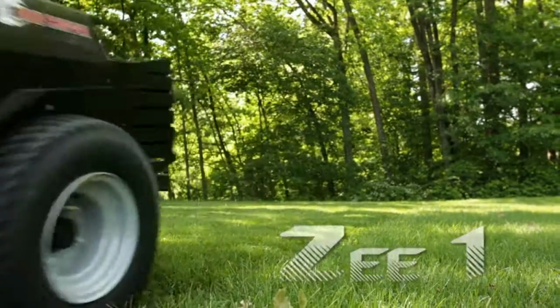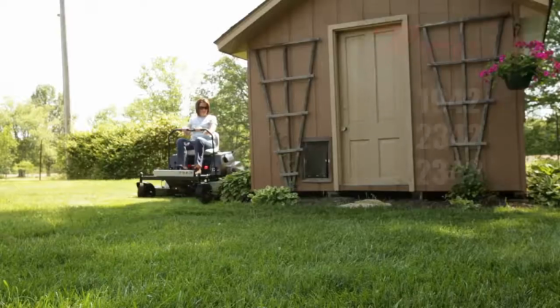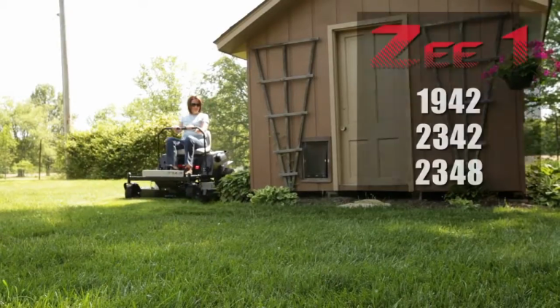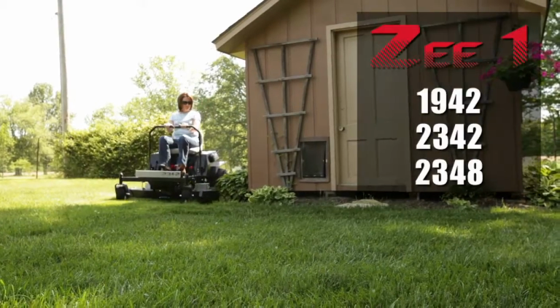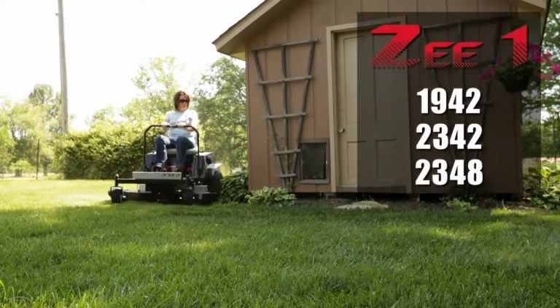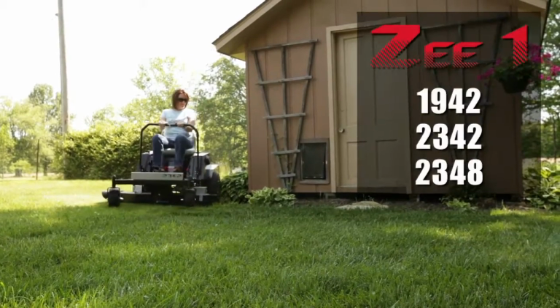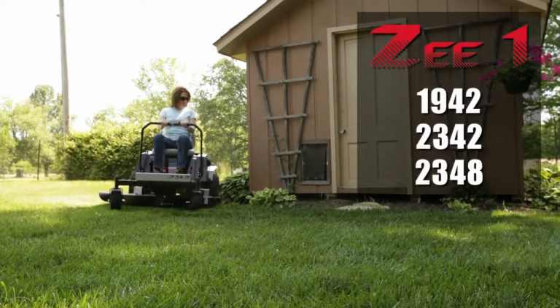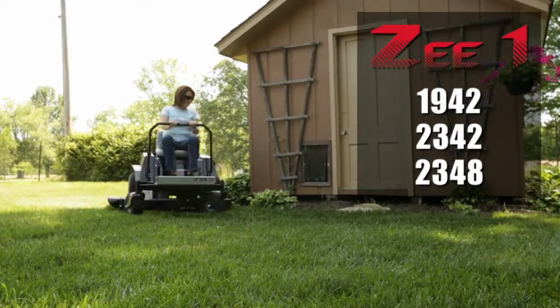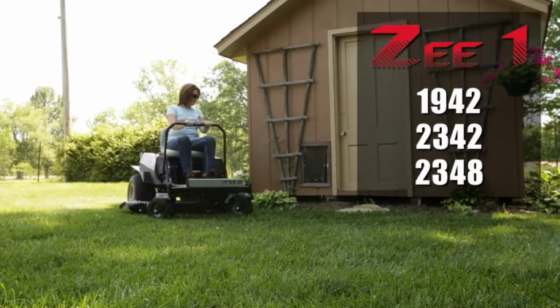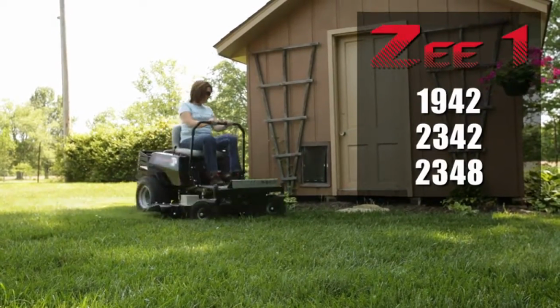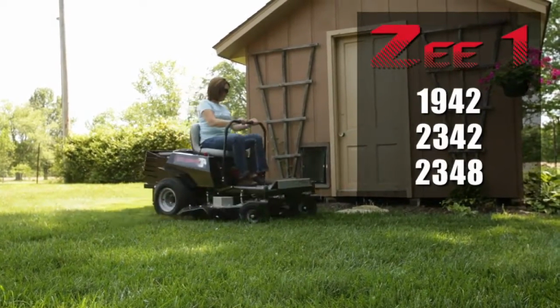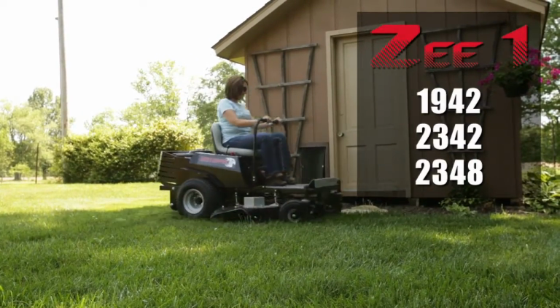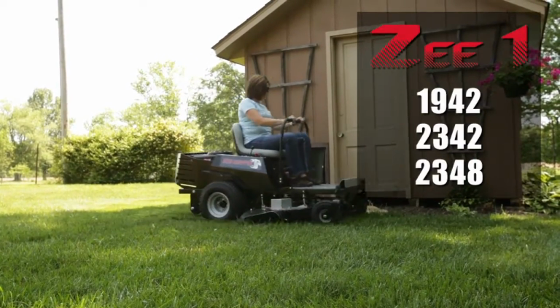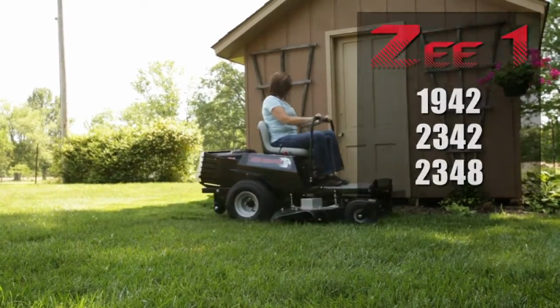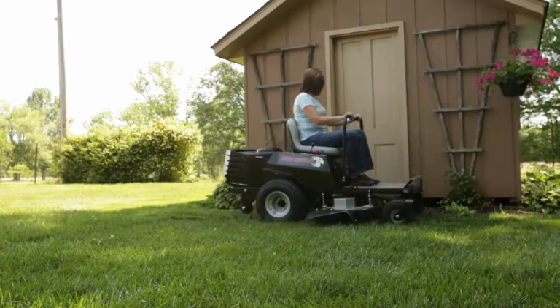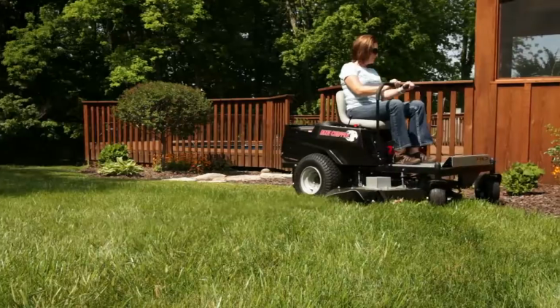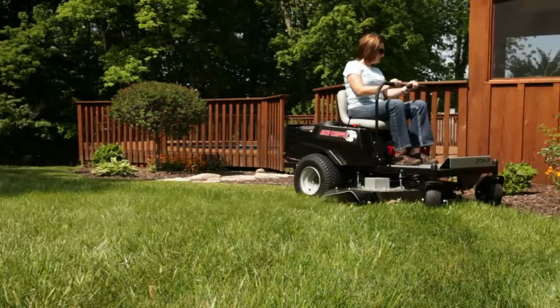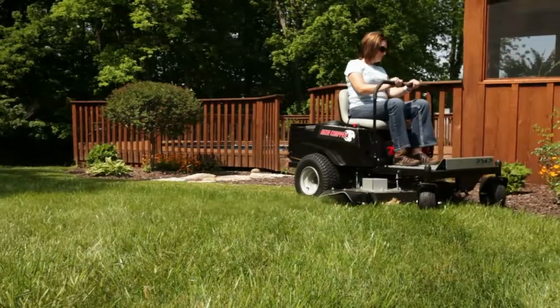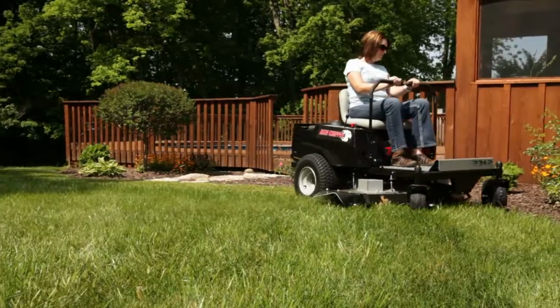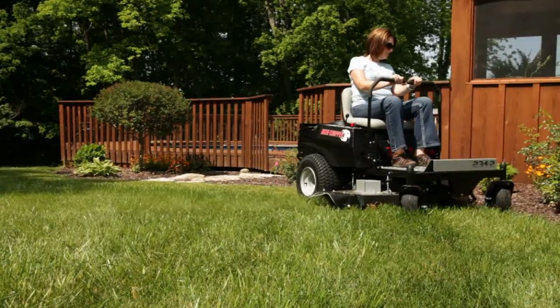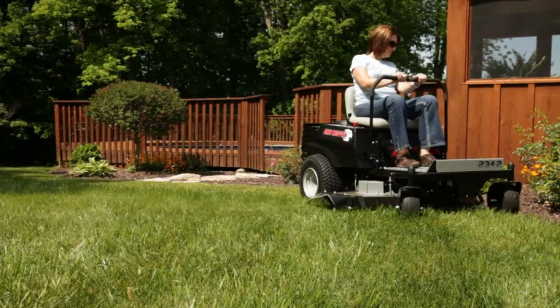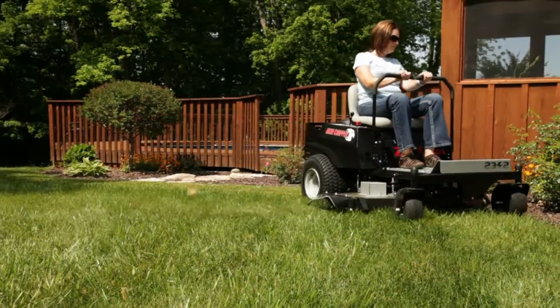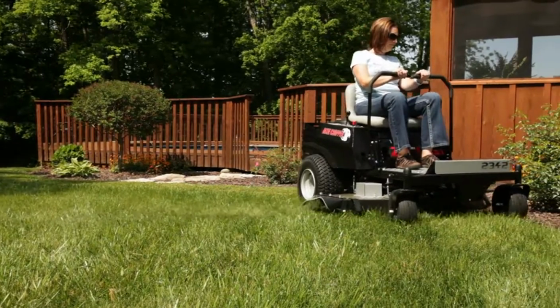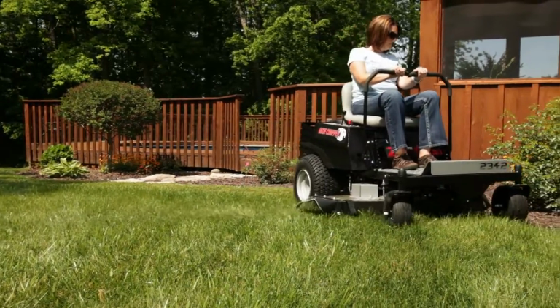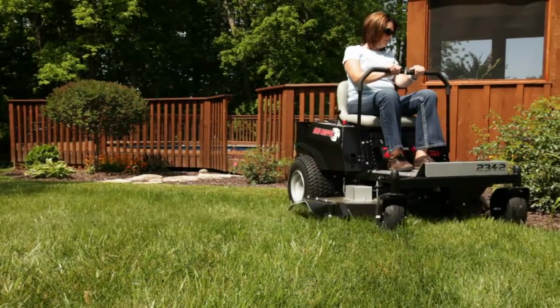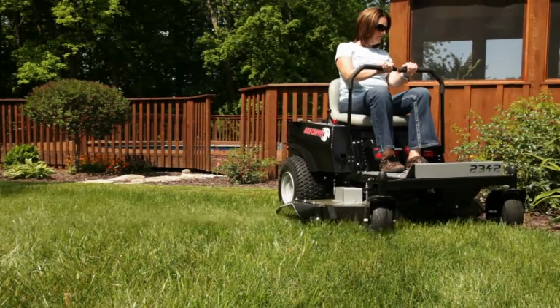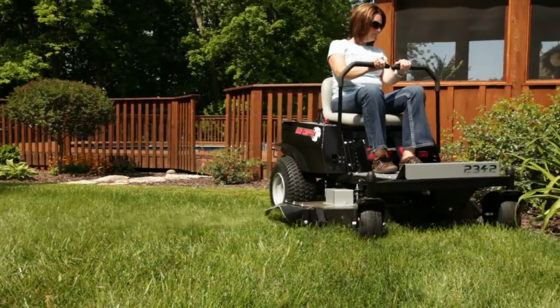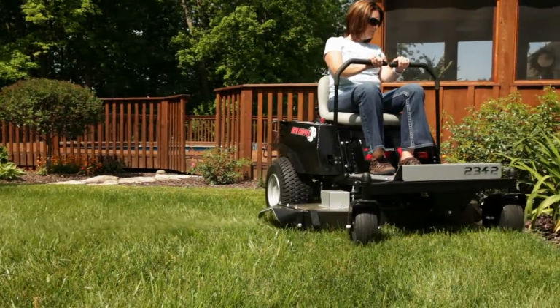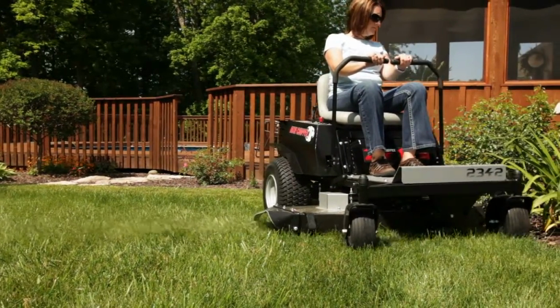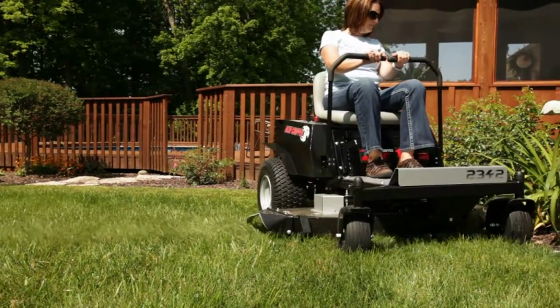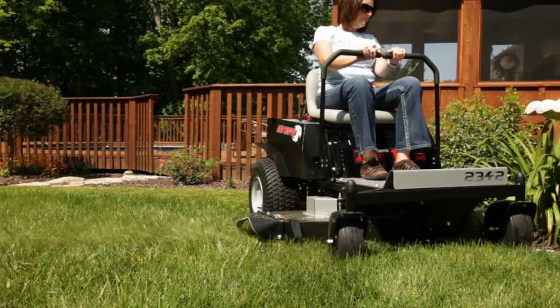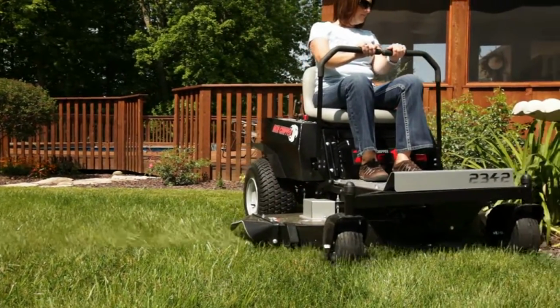Just because you don't mow grass for a living doesn't mean you should compromise quality. Stop push mowing and save time with the new Z1.